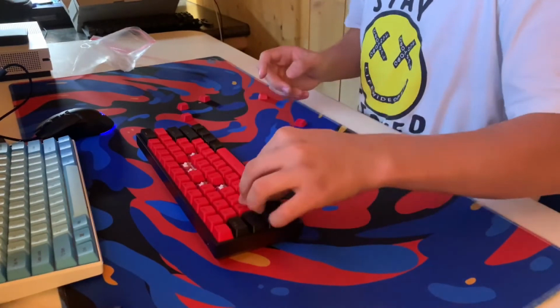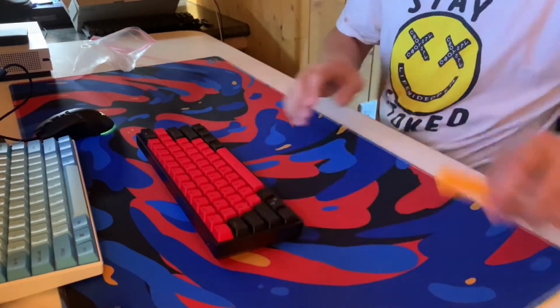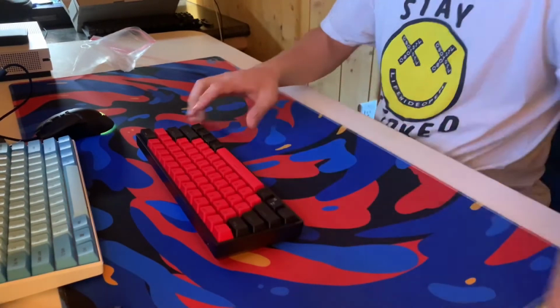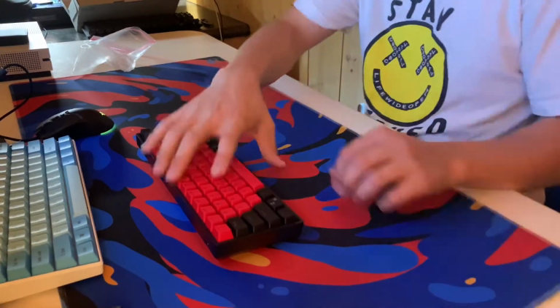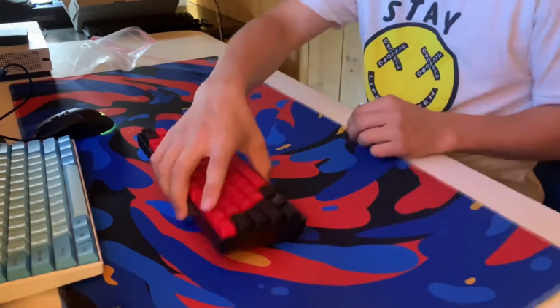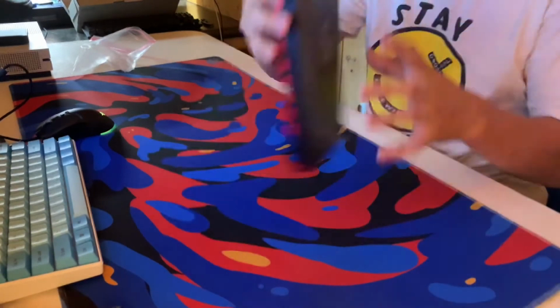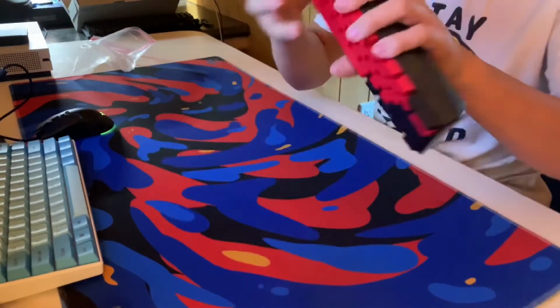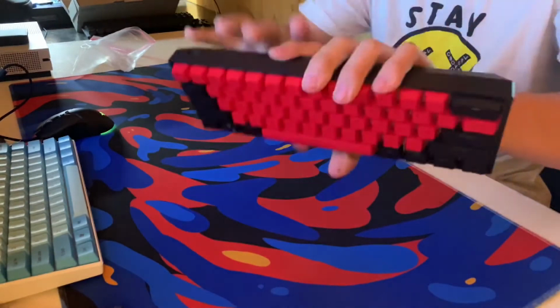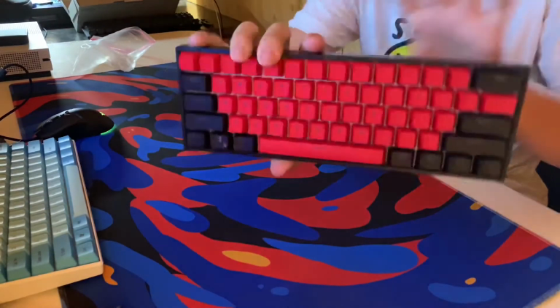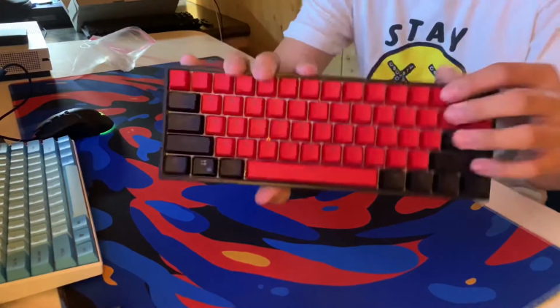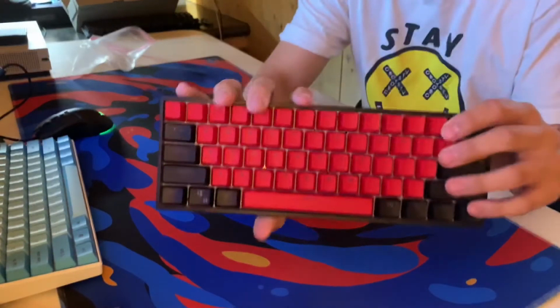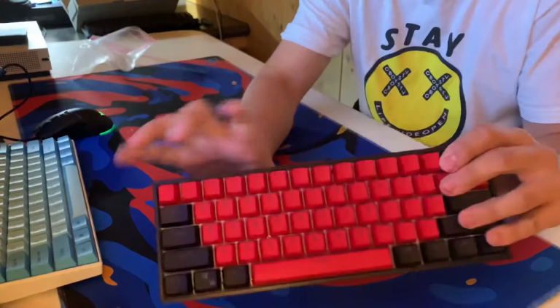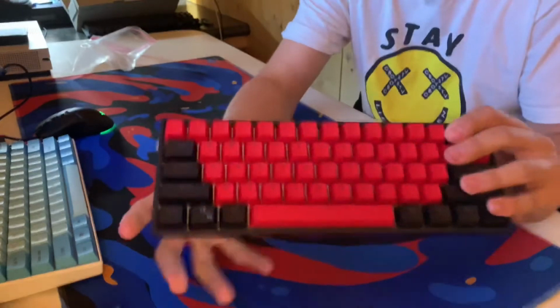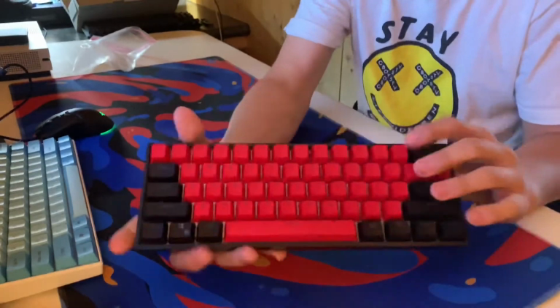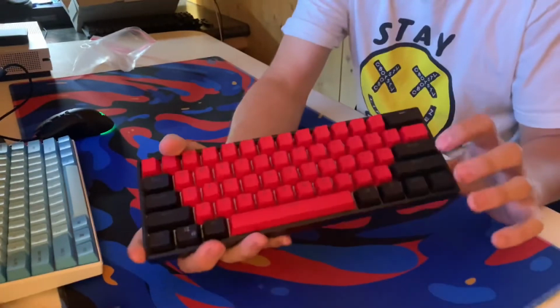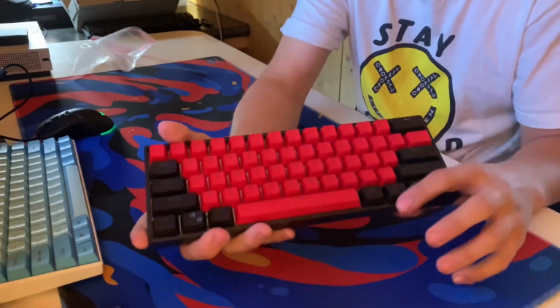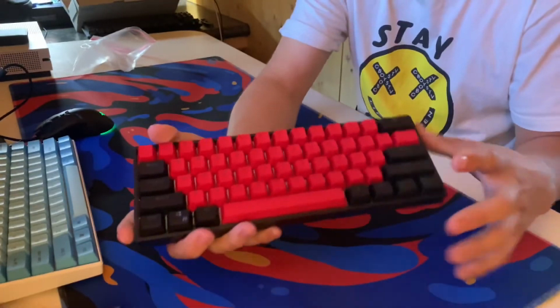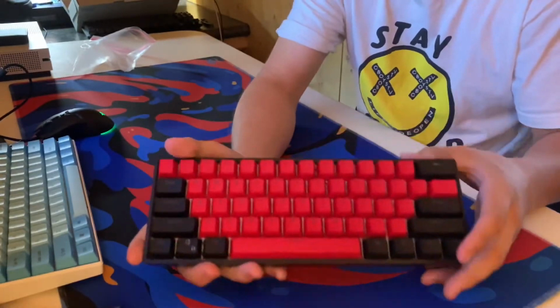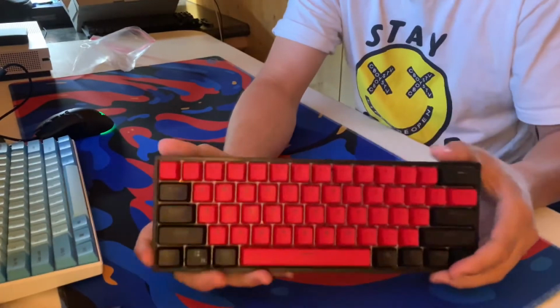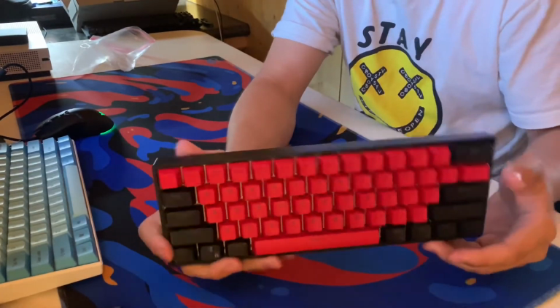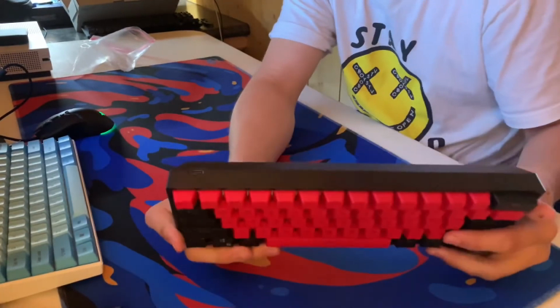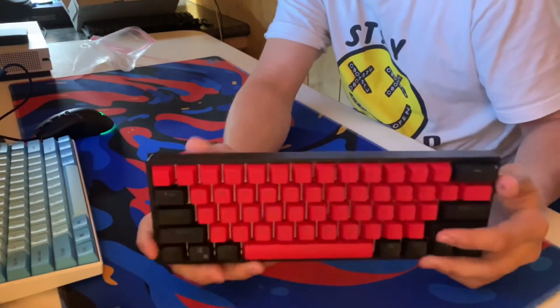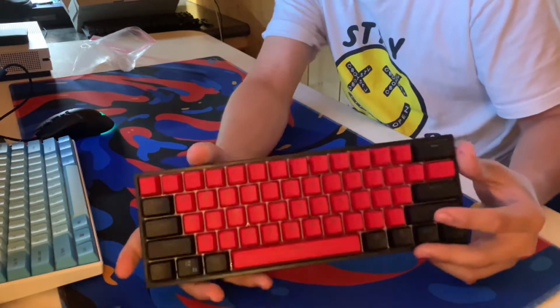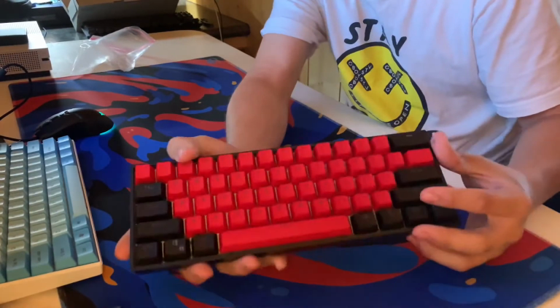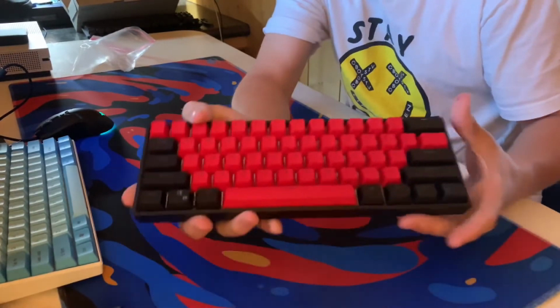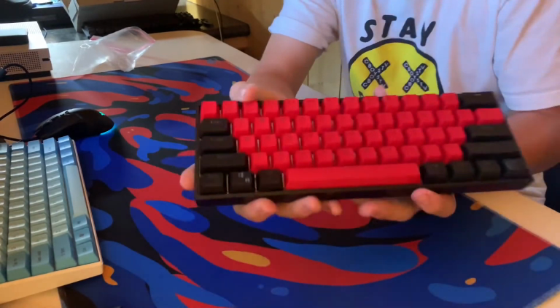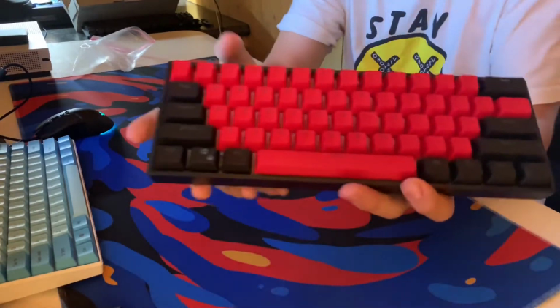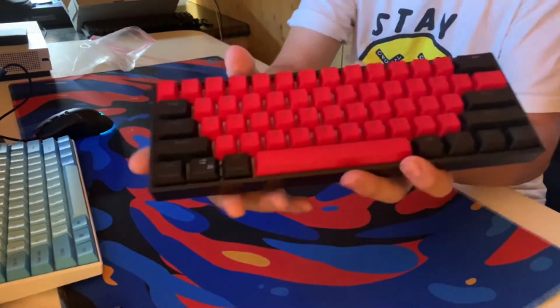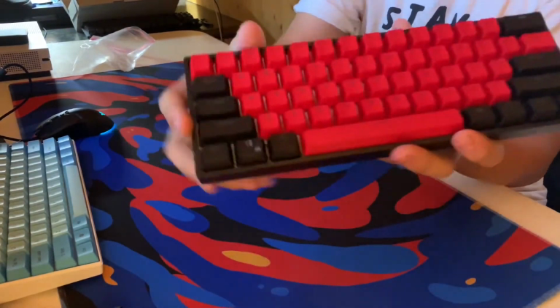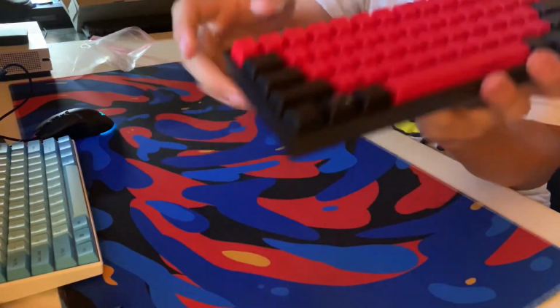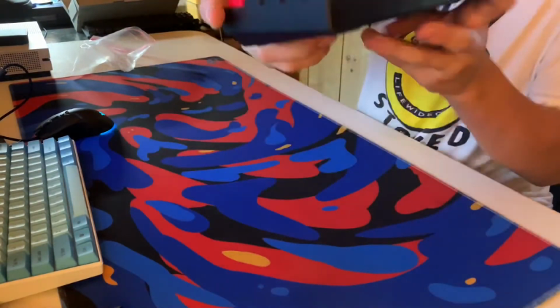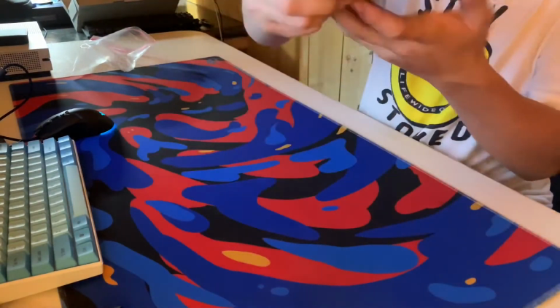I finished putting all the keycaps on, and boy, this is amazing. Here's a little sound test.